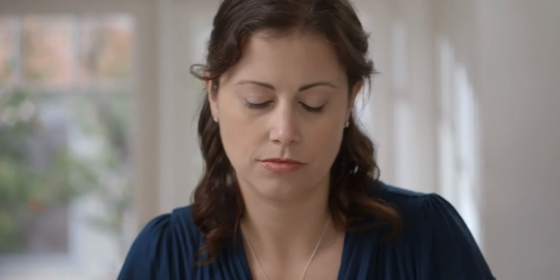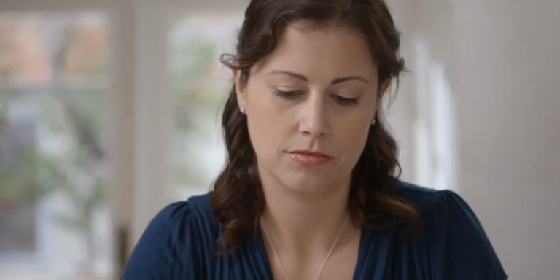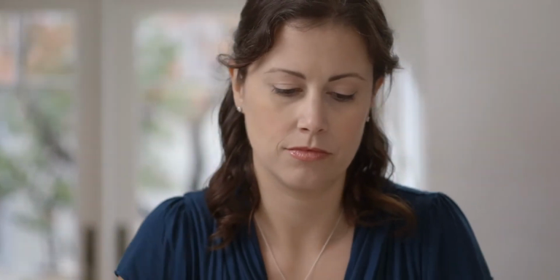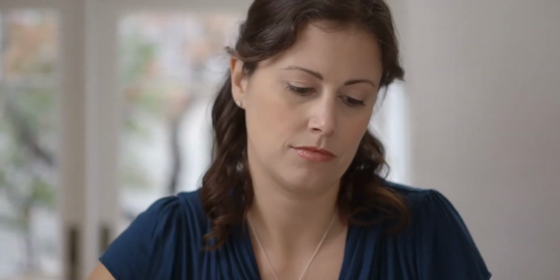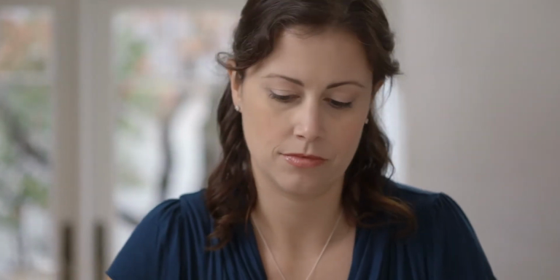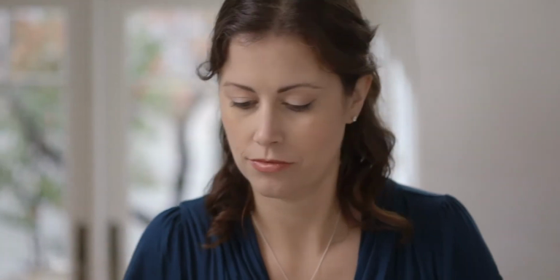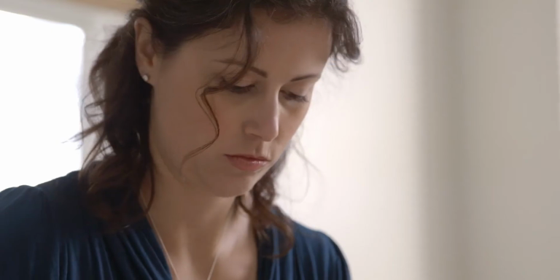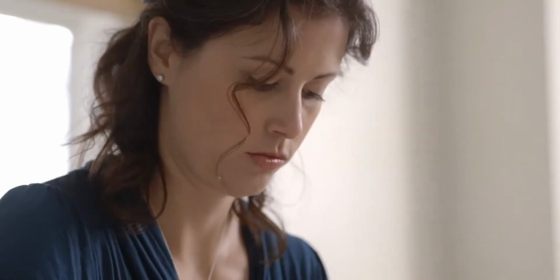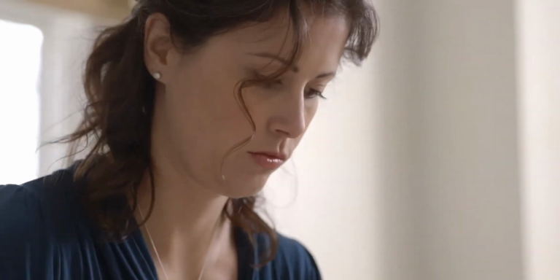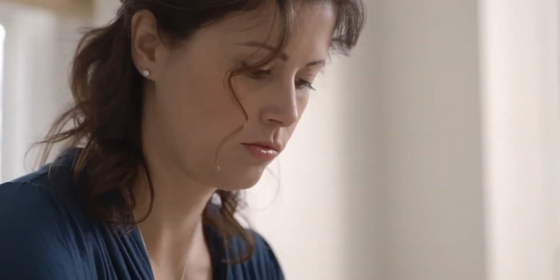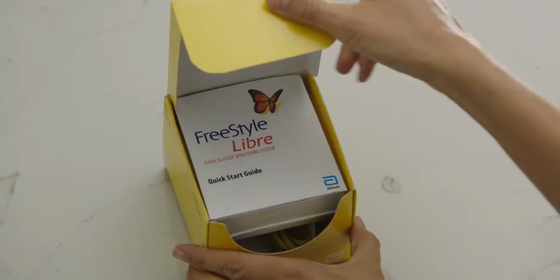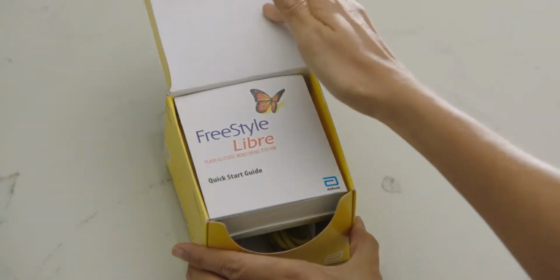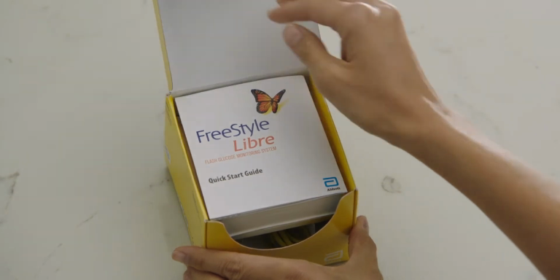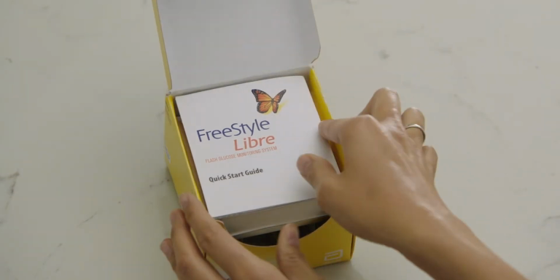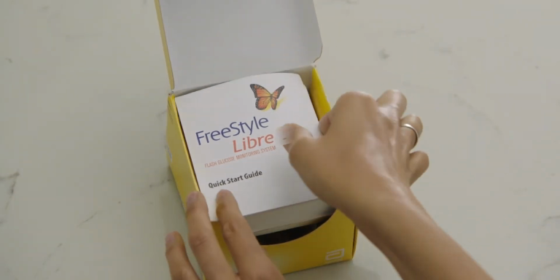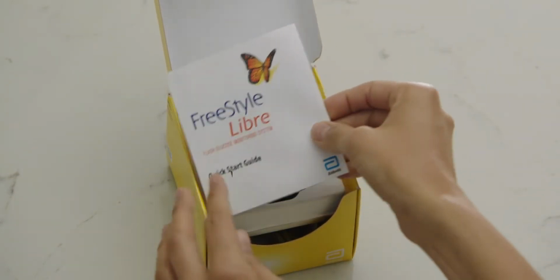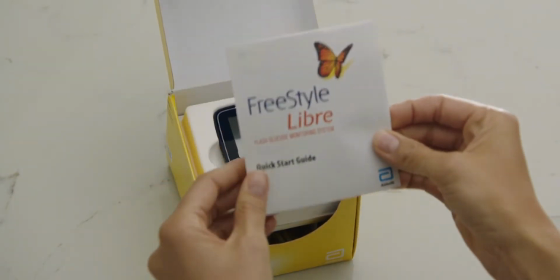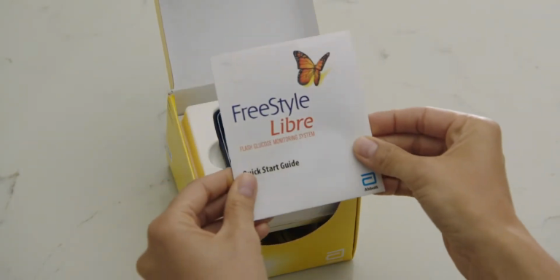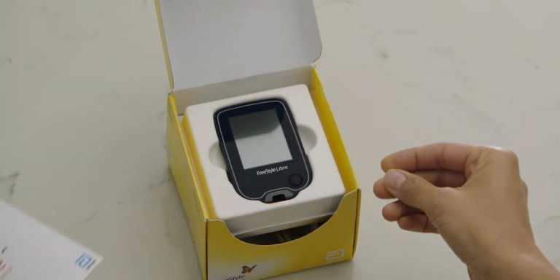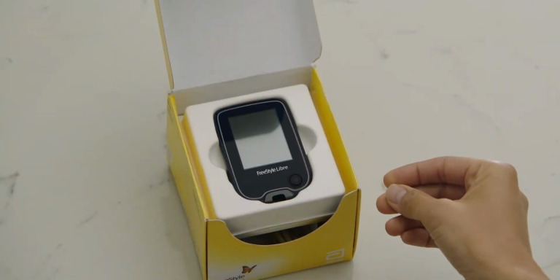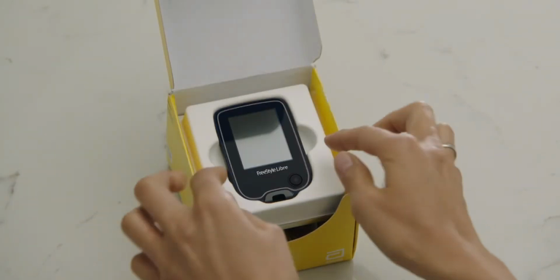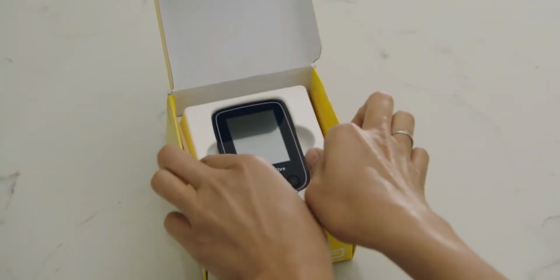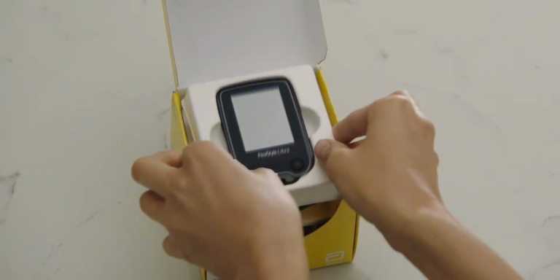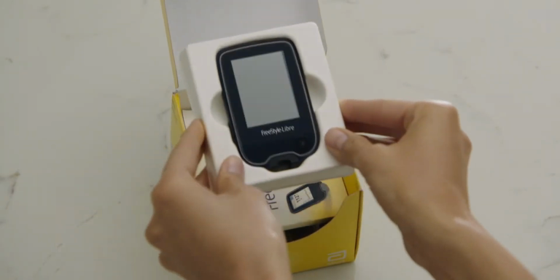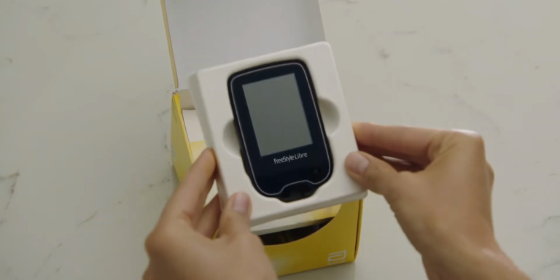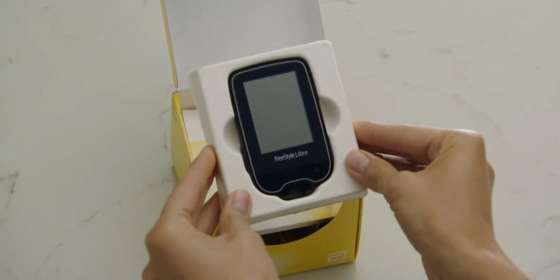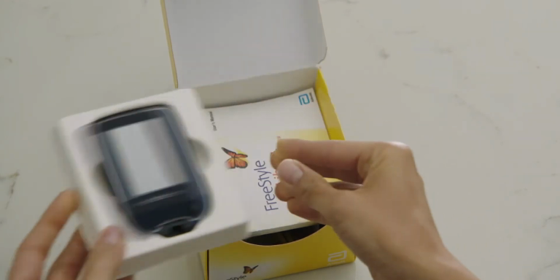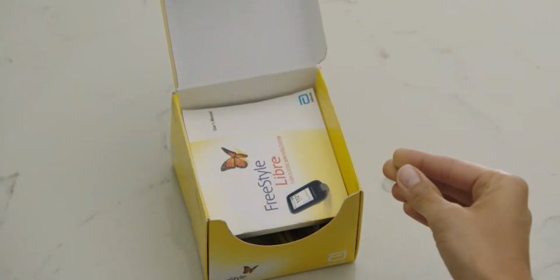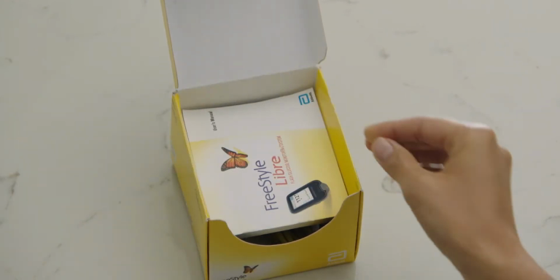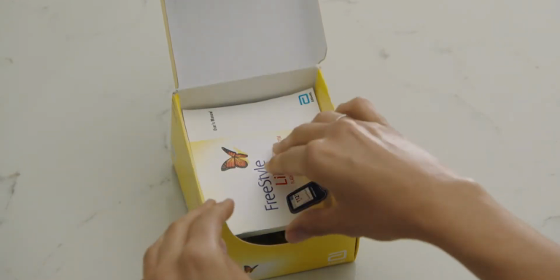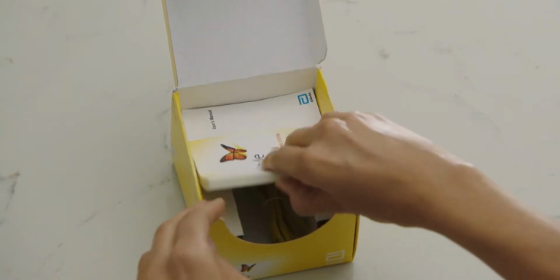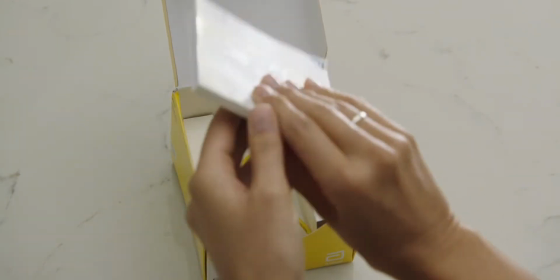Getting started couldn't be easier. Set up is quick — just watch Helen. When you open your new FreeStyle Libre reader kit, you'll find the quick start guide, the reader, the user's manual, a USB cable and power adapter.